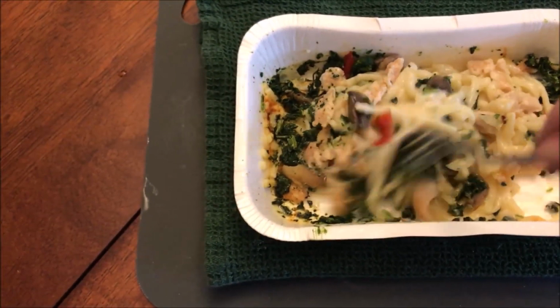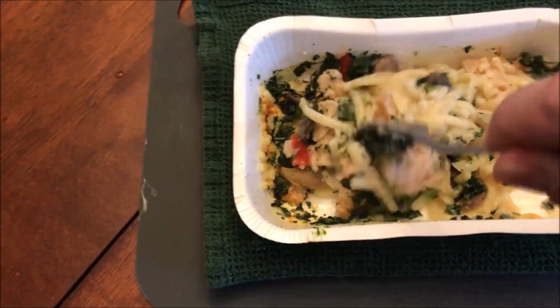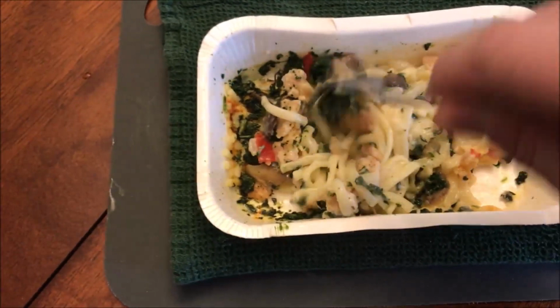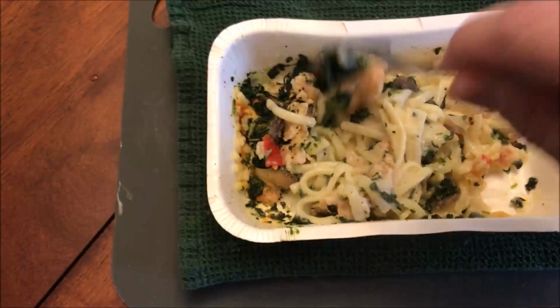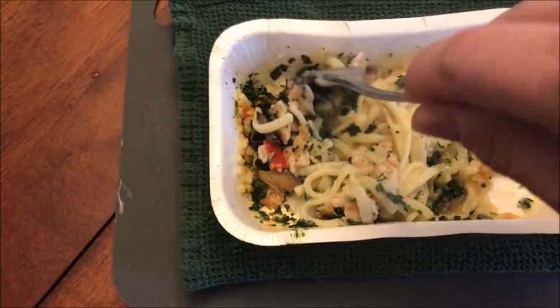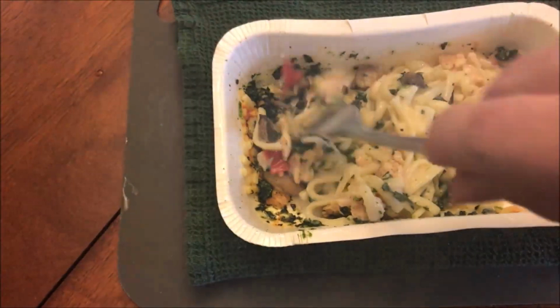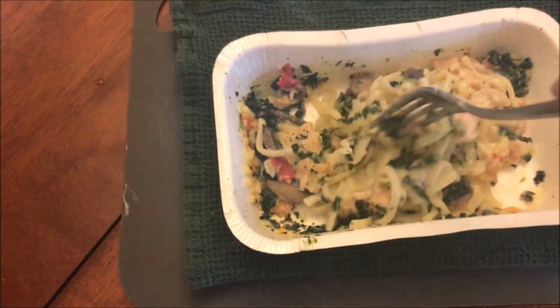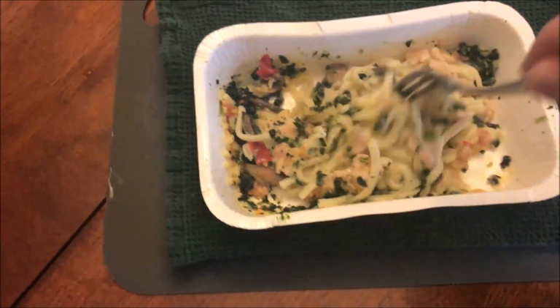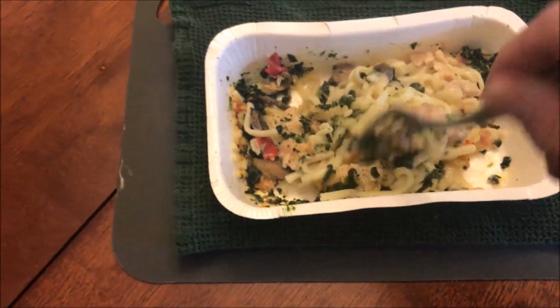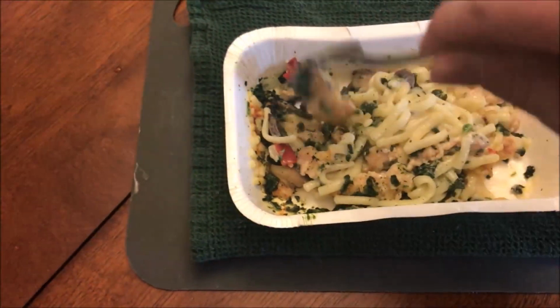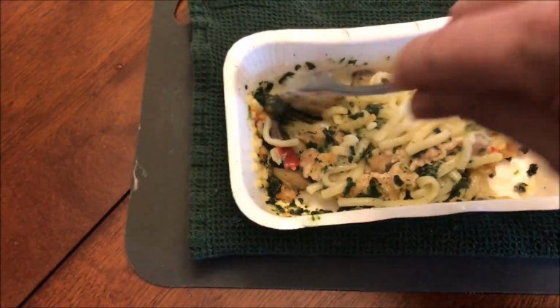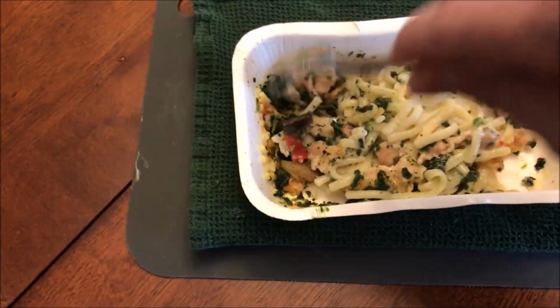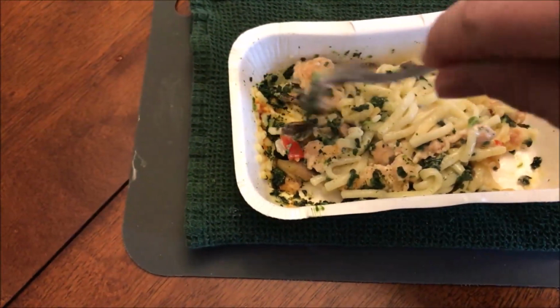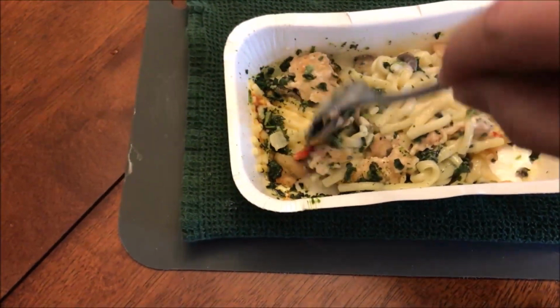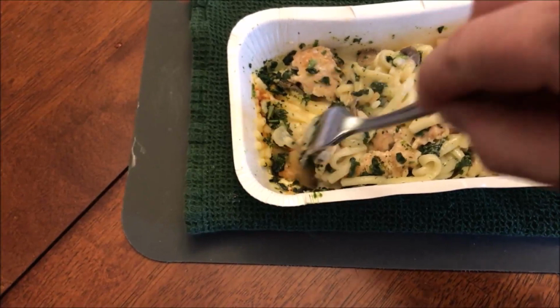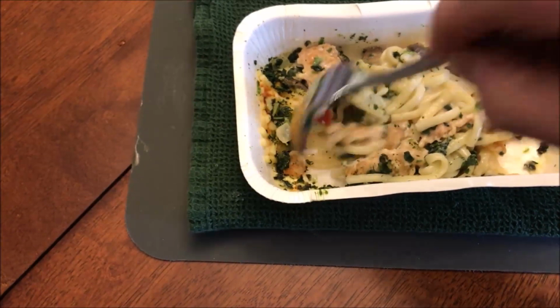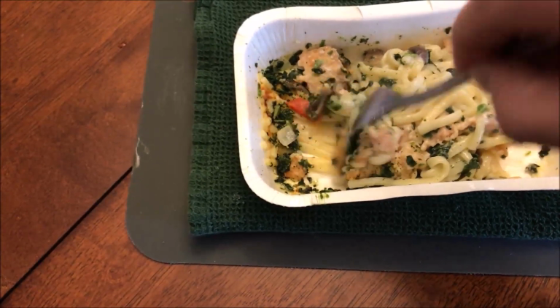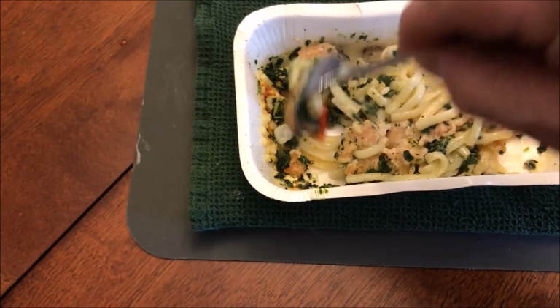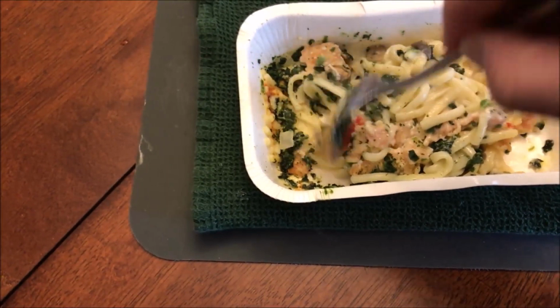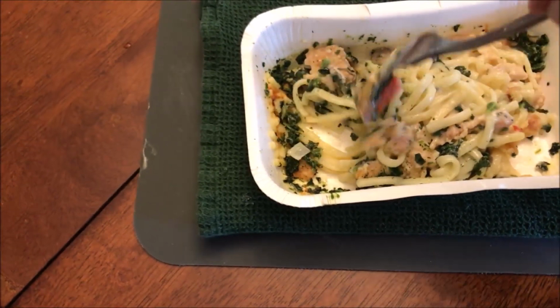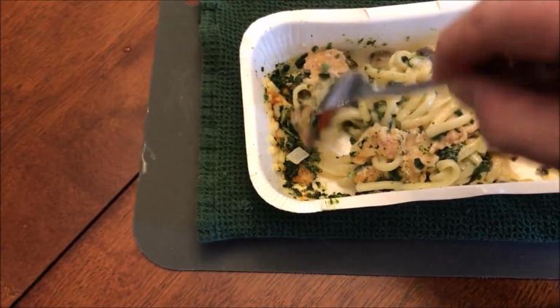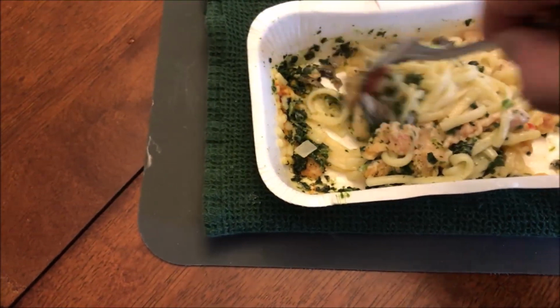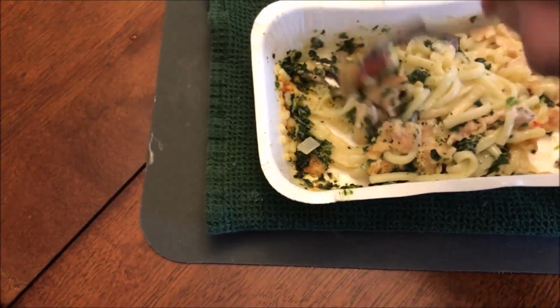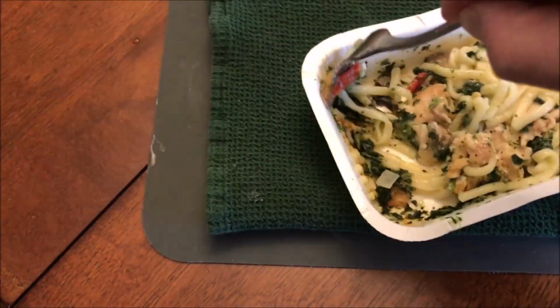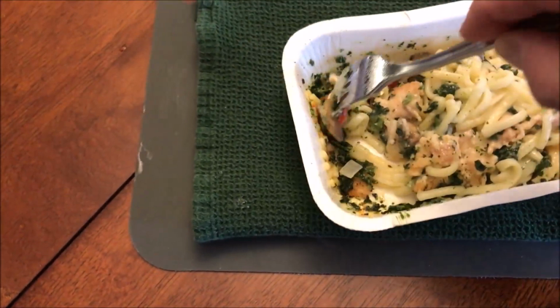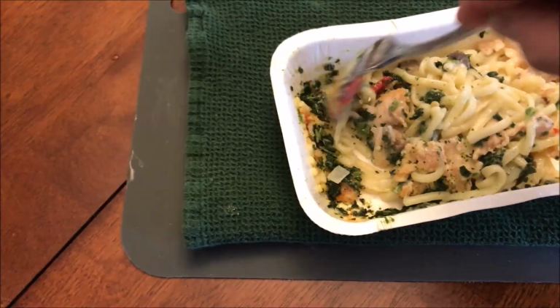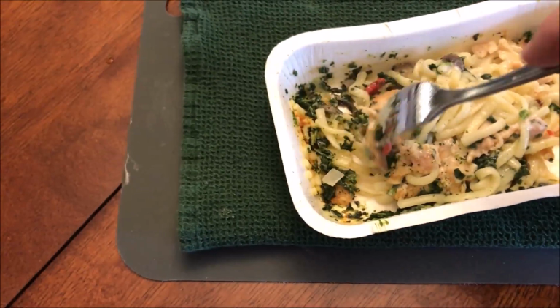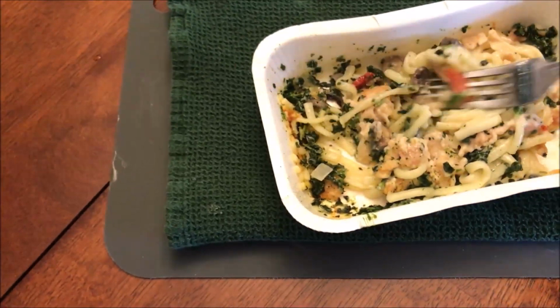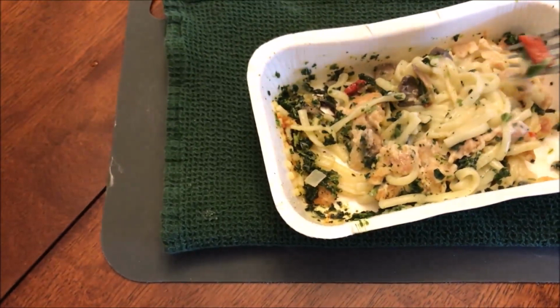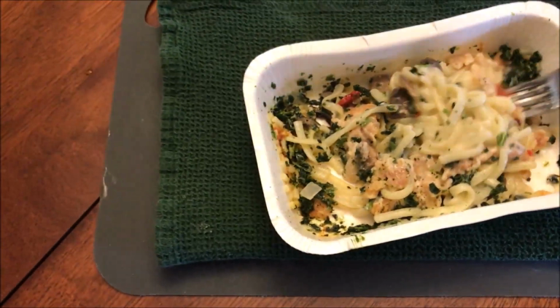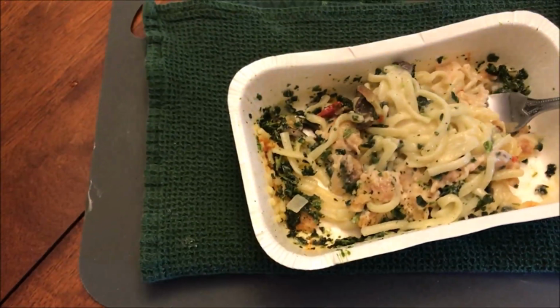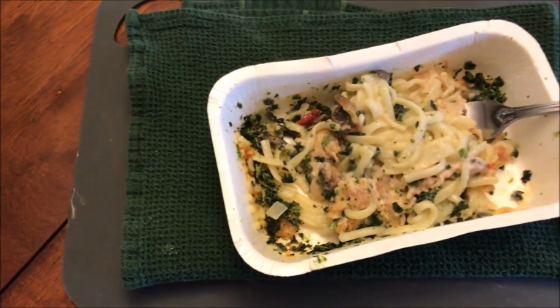I'm going to let this sit for a couple of minutes like it said. I'm going to try to break some of the dry bits over on the edge free — if they don't come loose easily, I'll leave them, because I don't want really dry hard pieces in the actual meal.